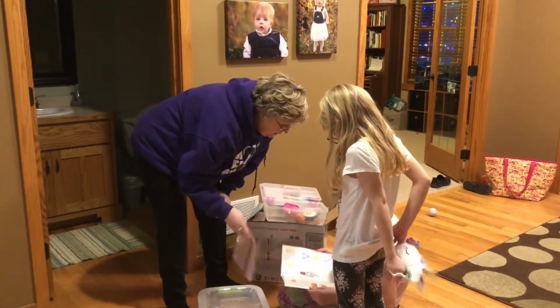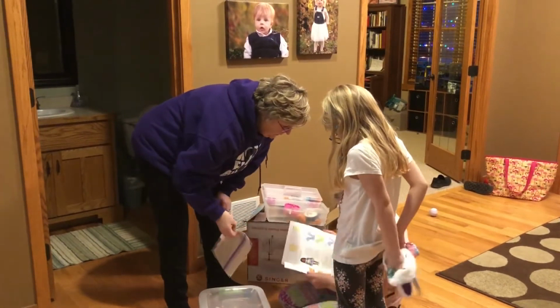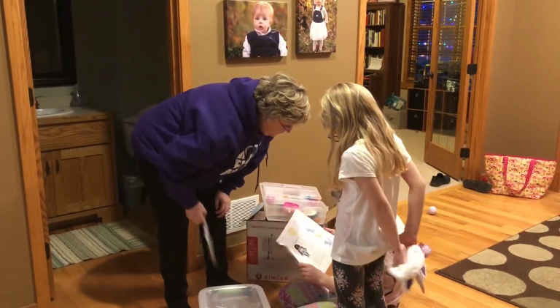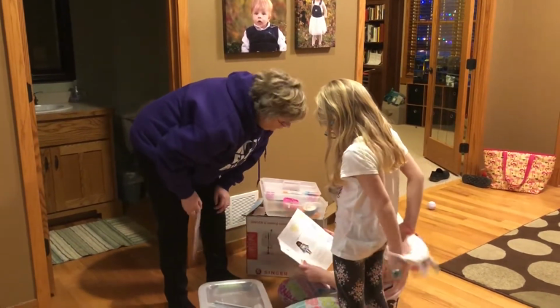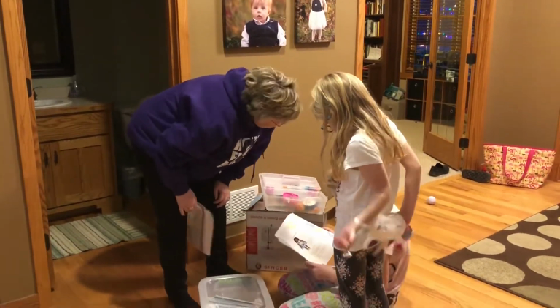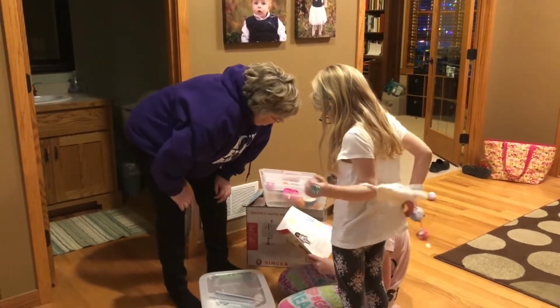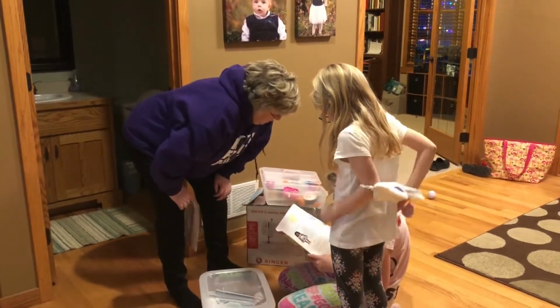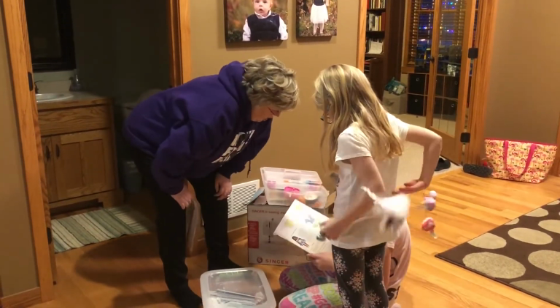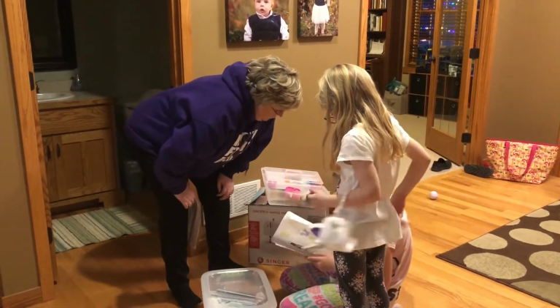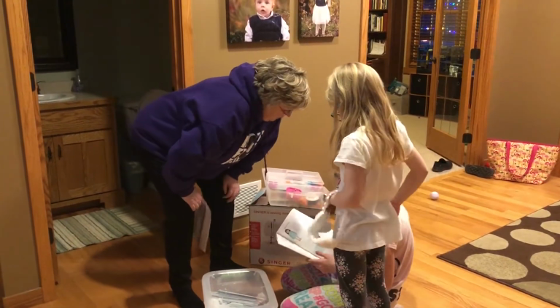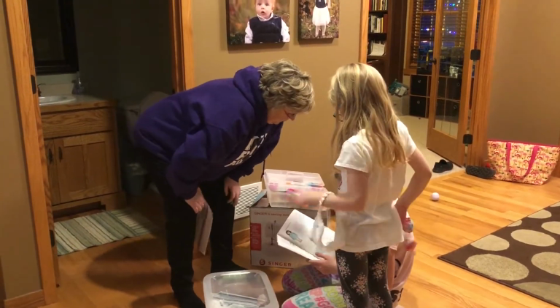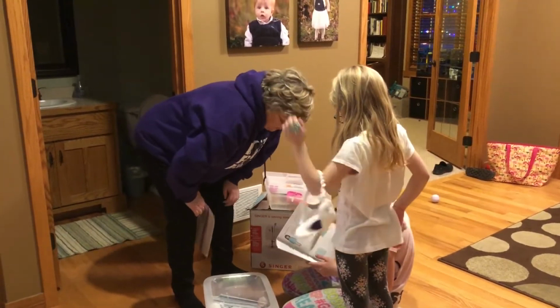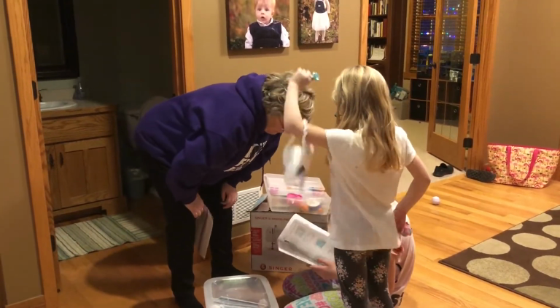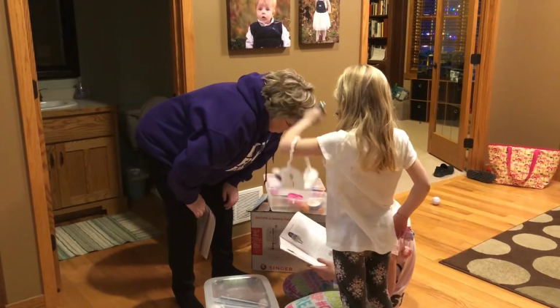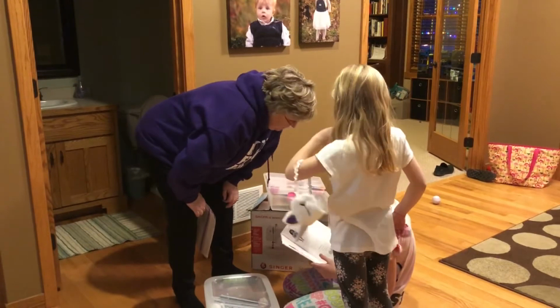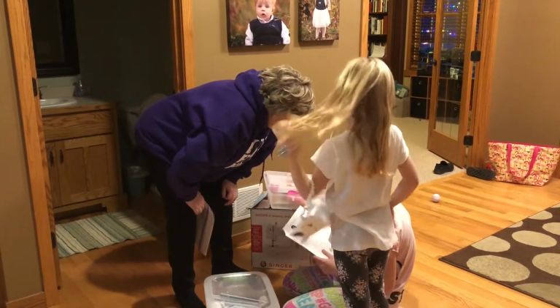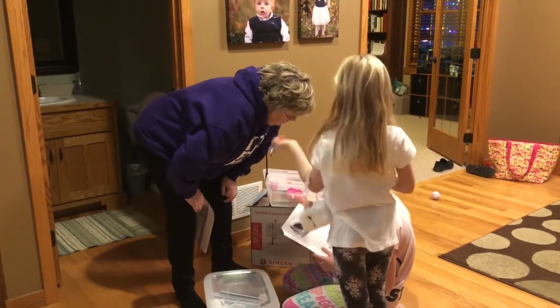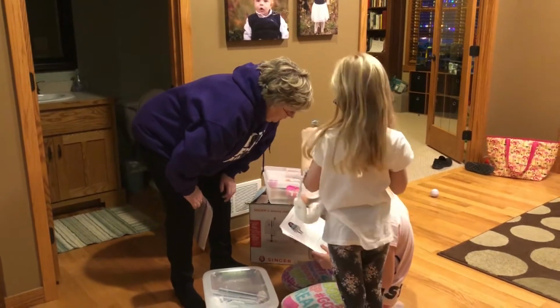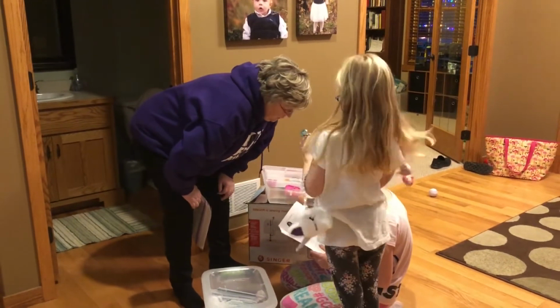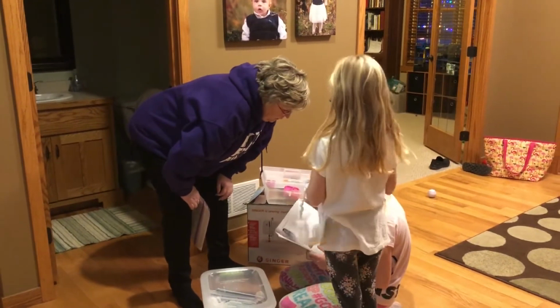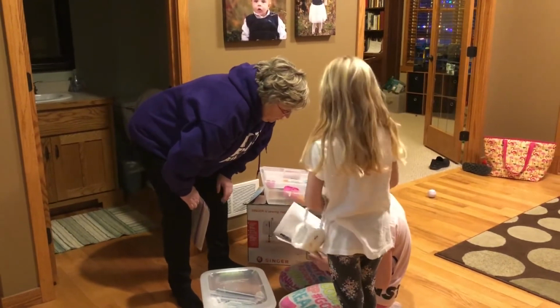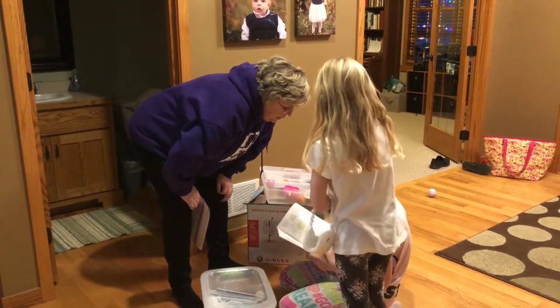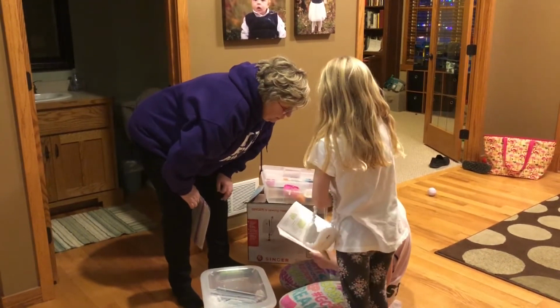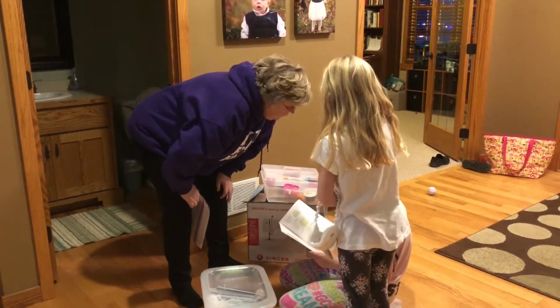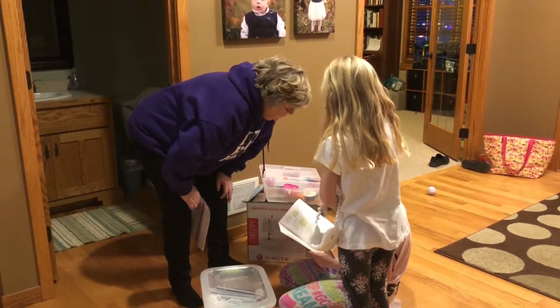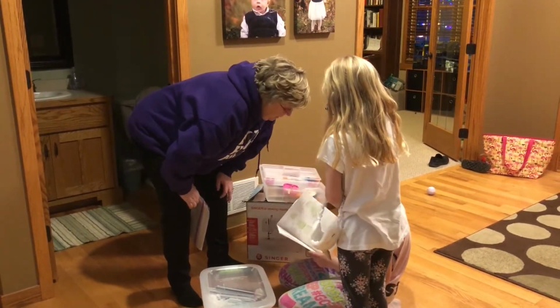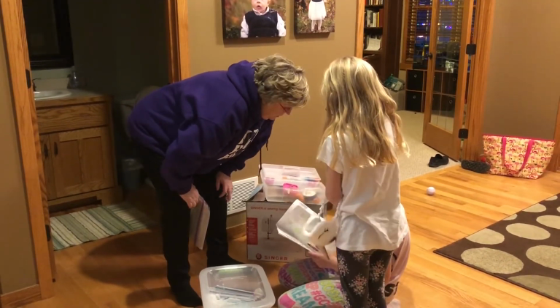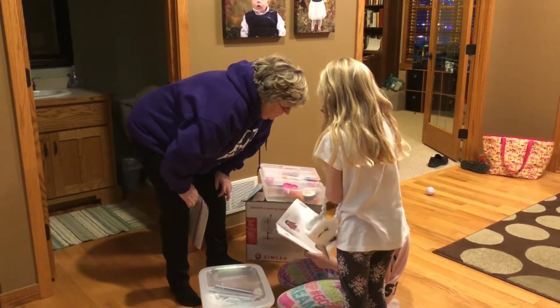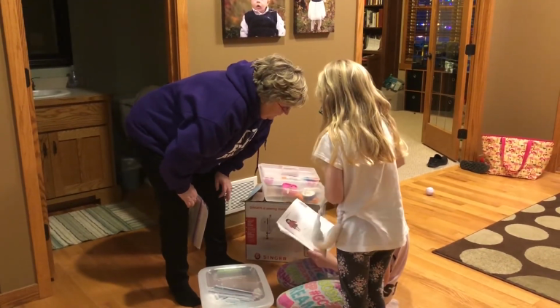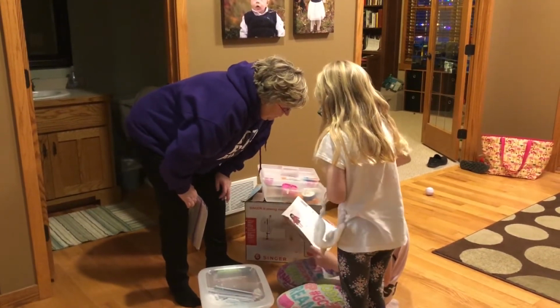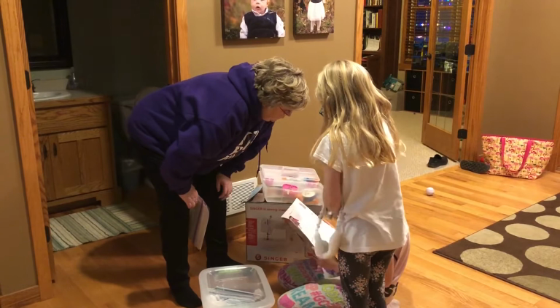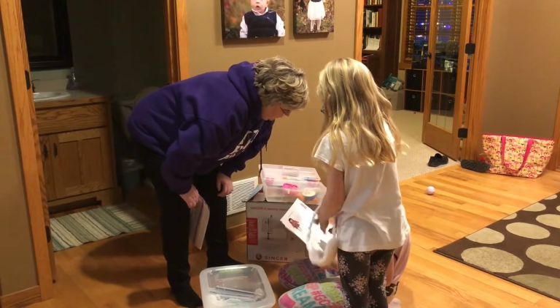Can we each pick some? Well, we'll talk about it. We'll start, and you're sewing them, not me. I'll teach you, okay?